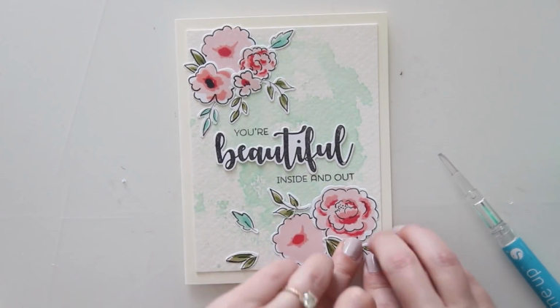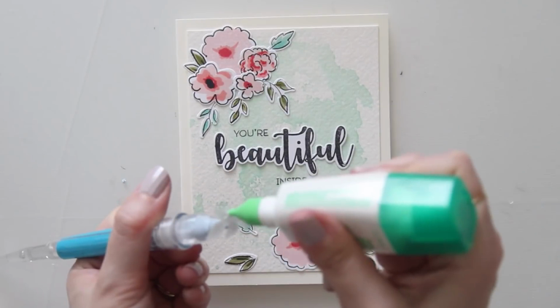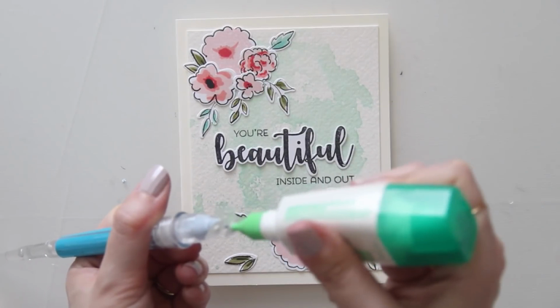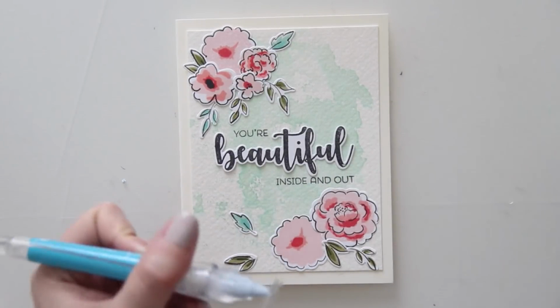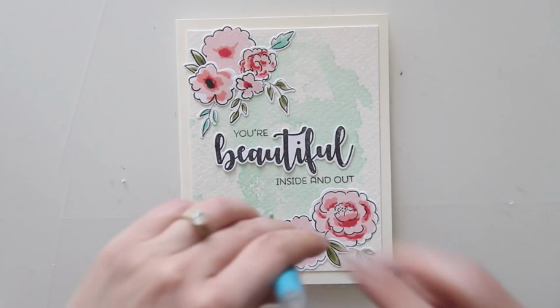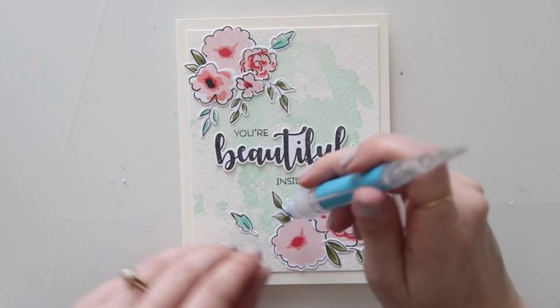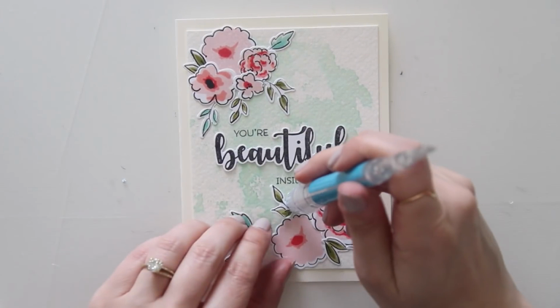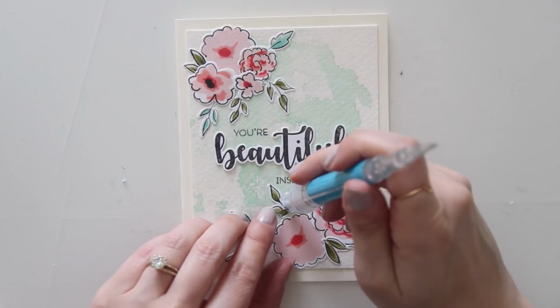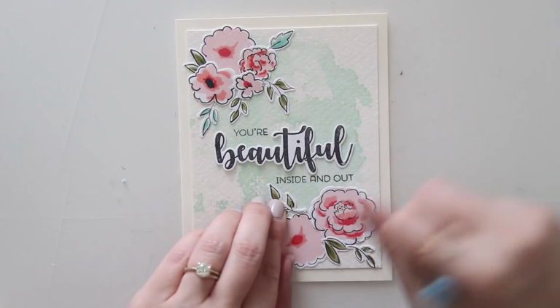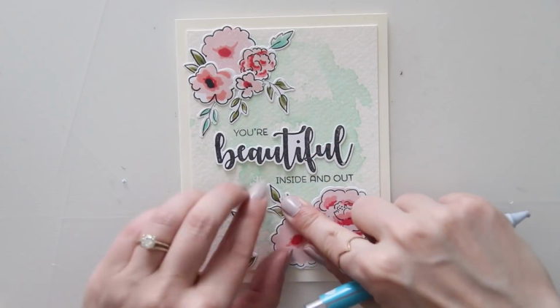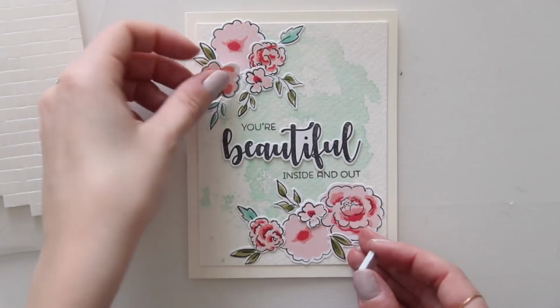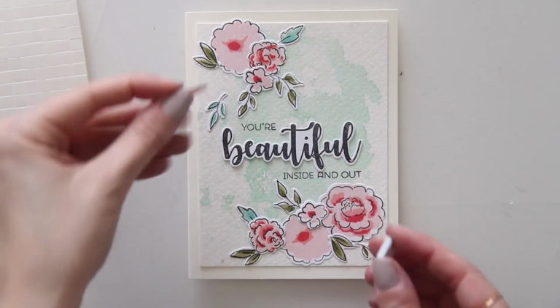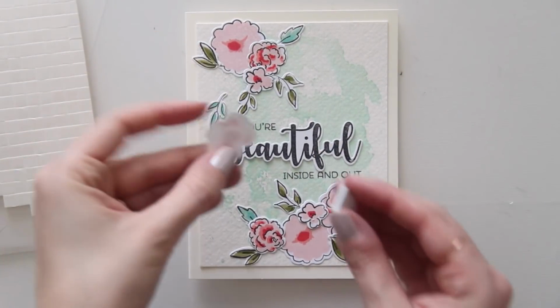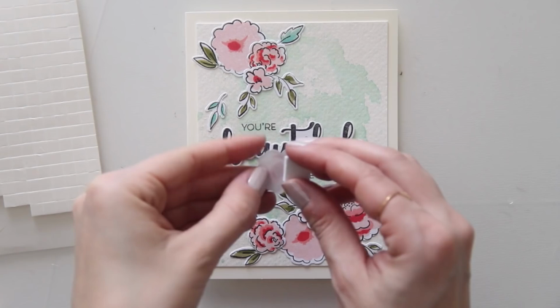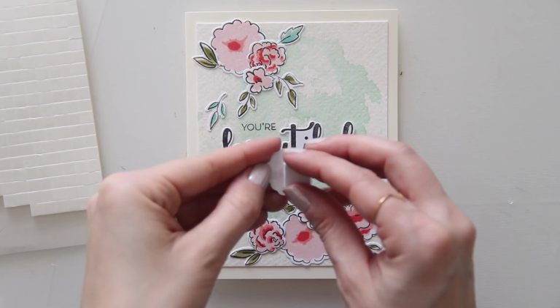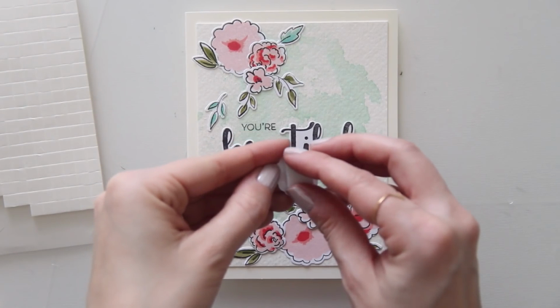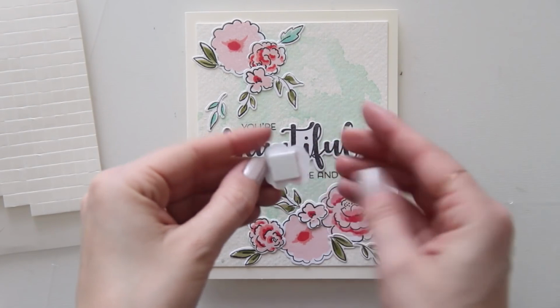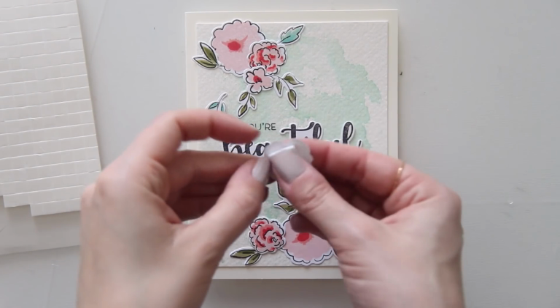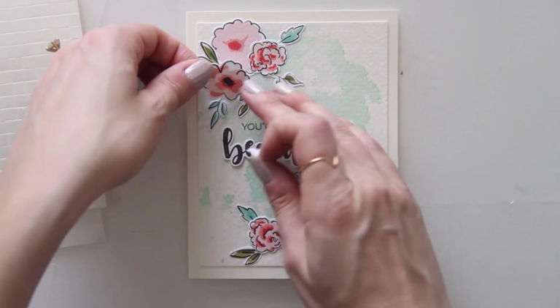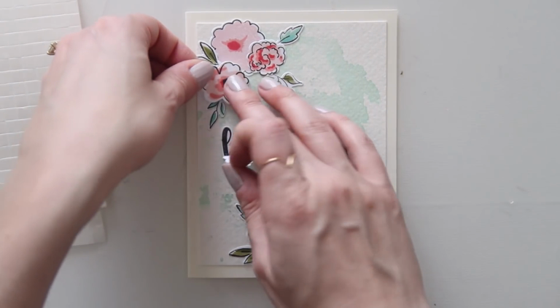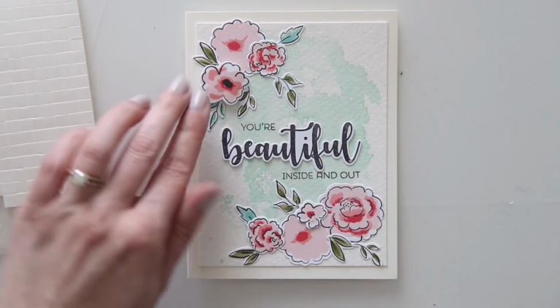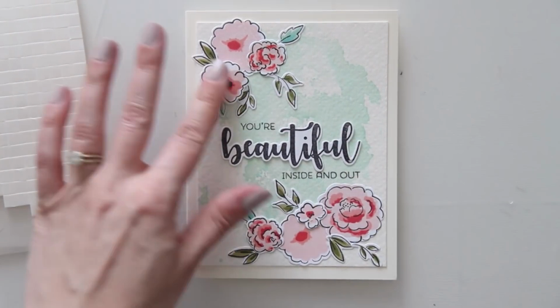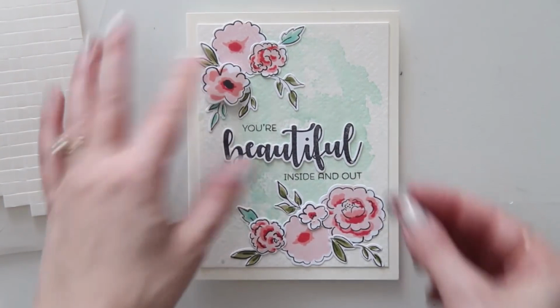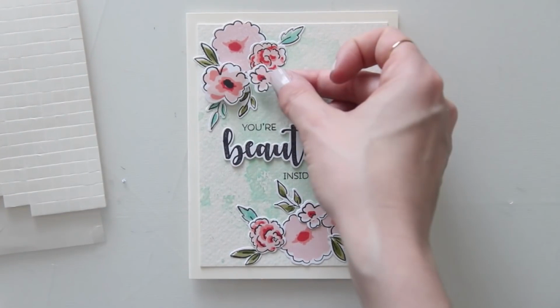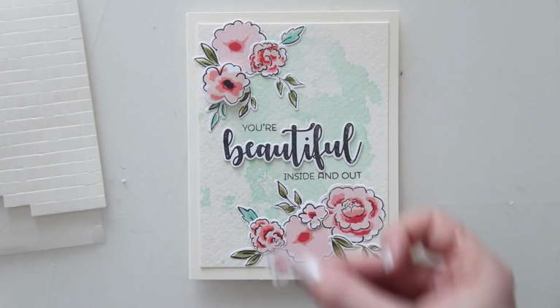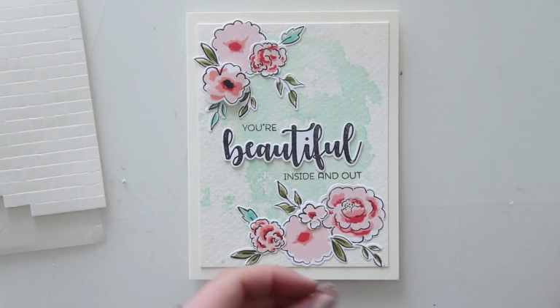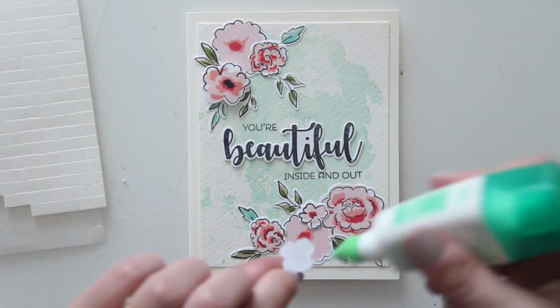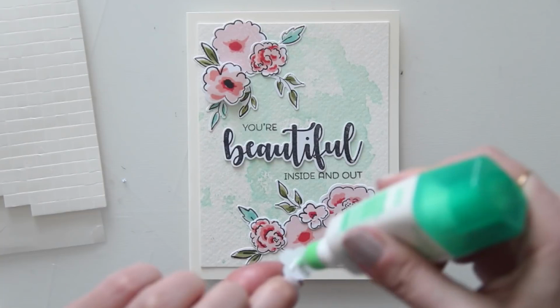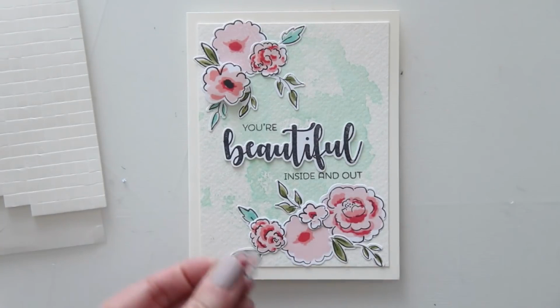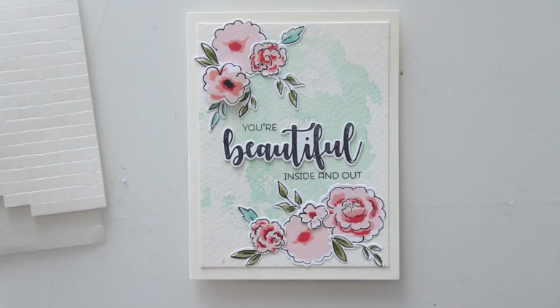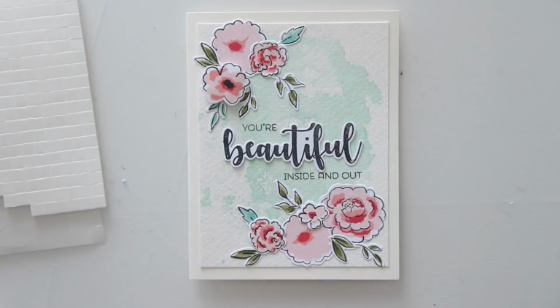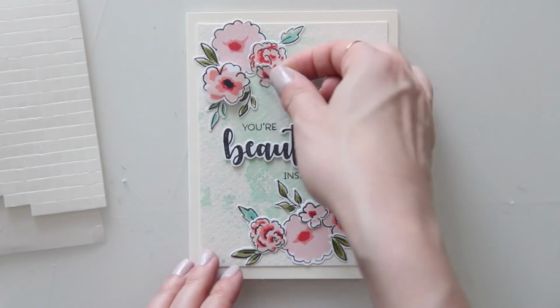As always, I'm using my quick stick to help me pick up those tiny pieces. Now just taking some foam squares and adhering a couple of flowers down with those to give it a little bit of dimension.